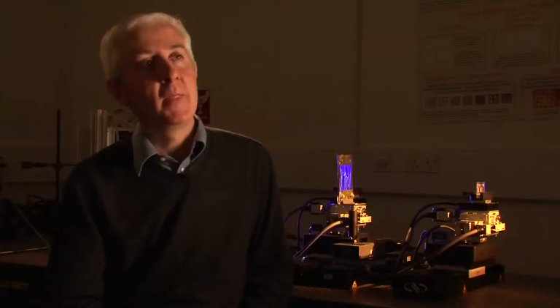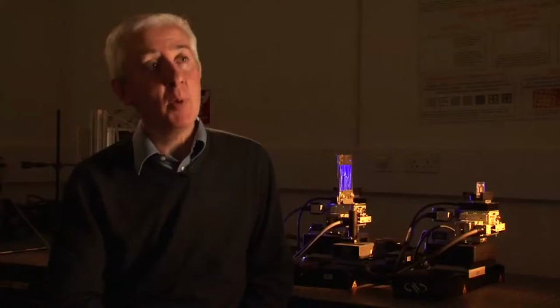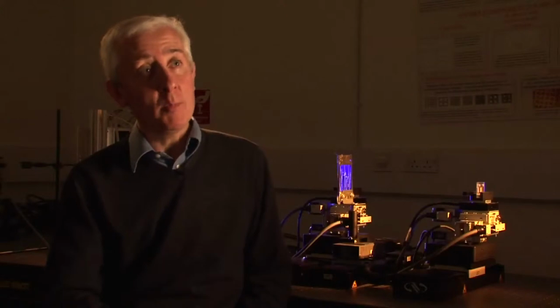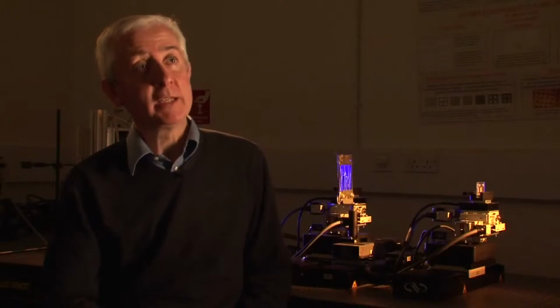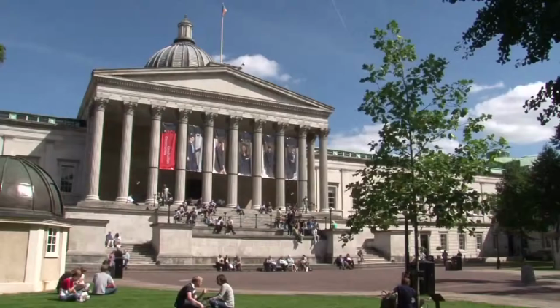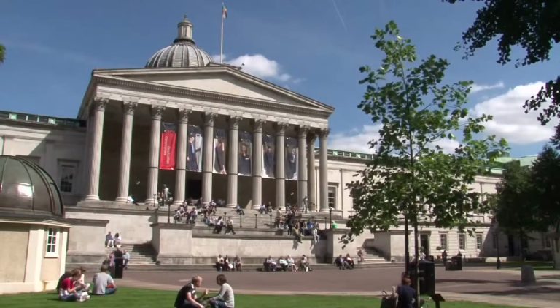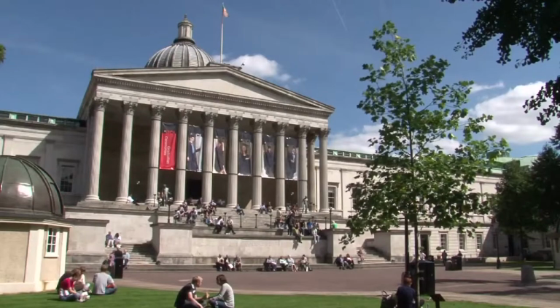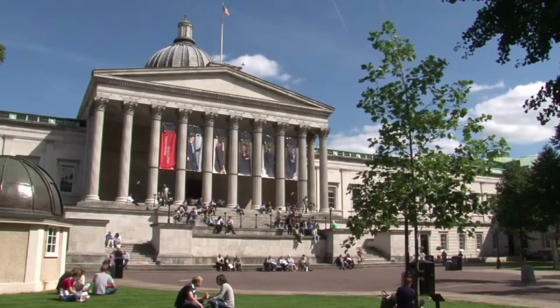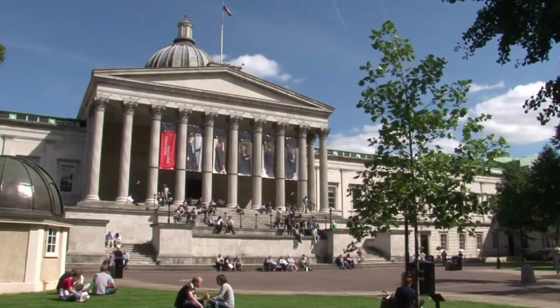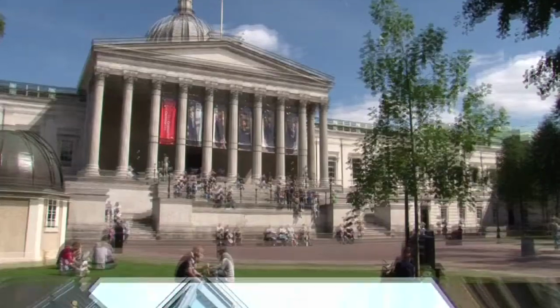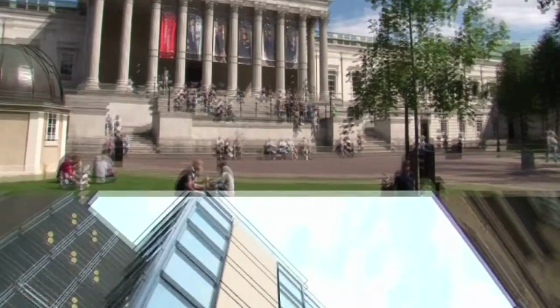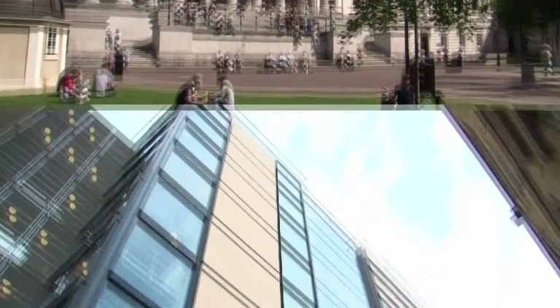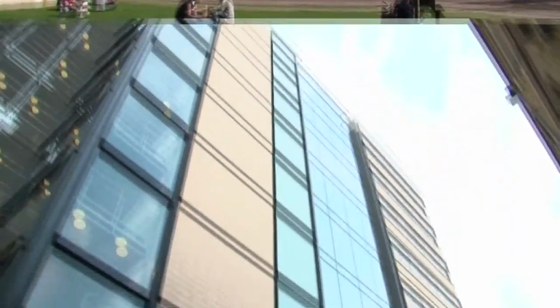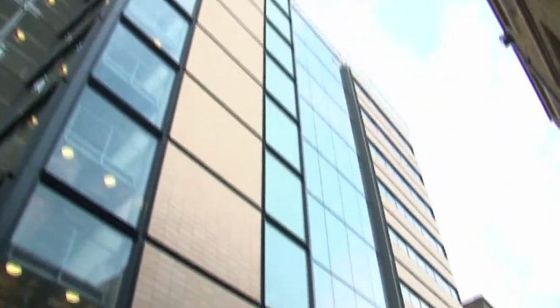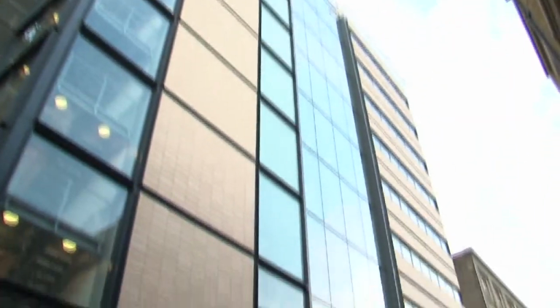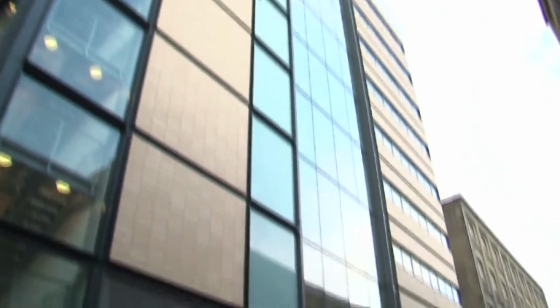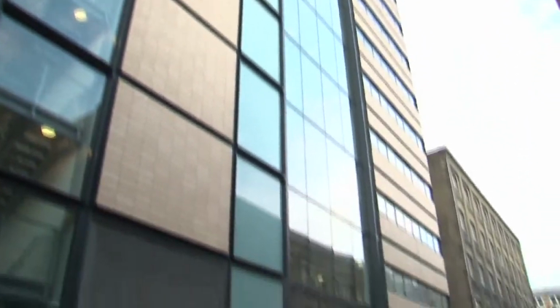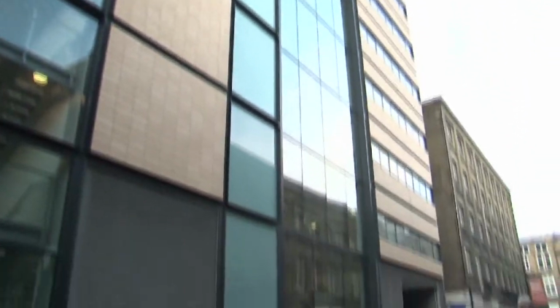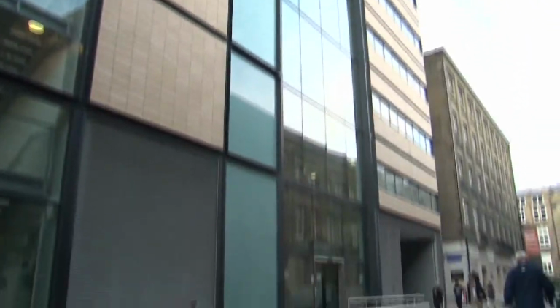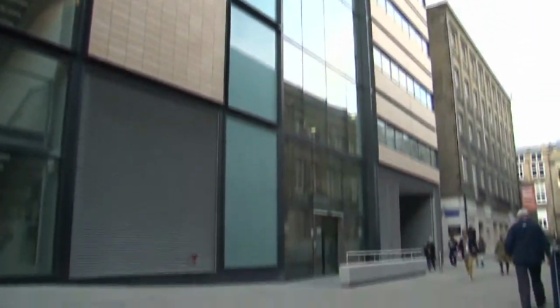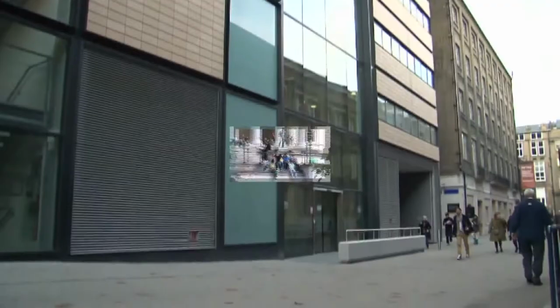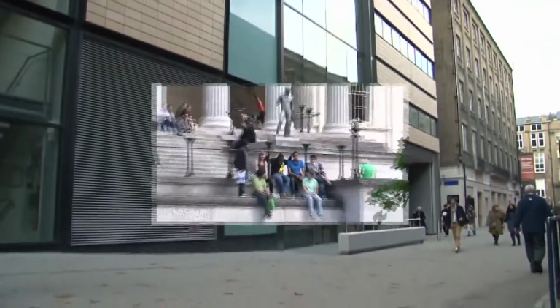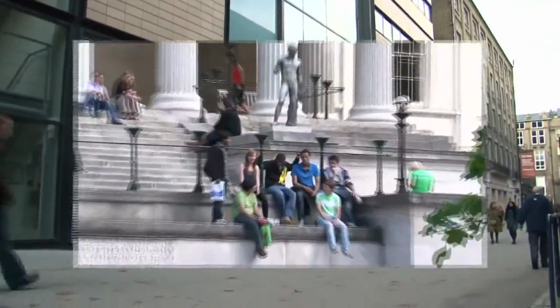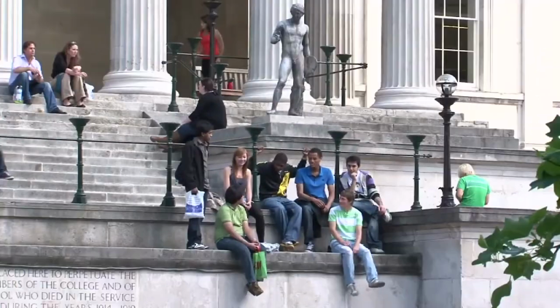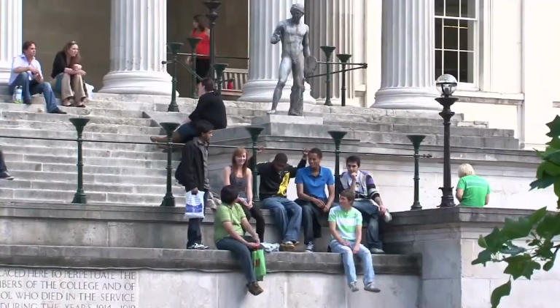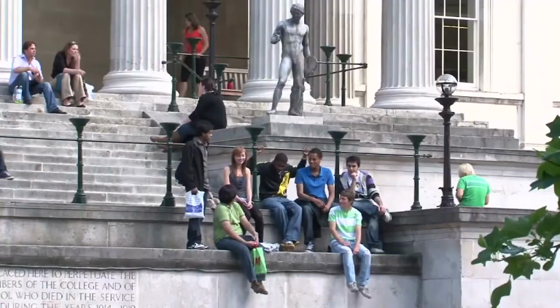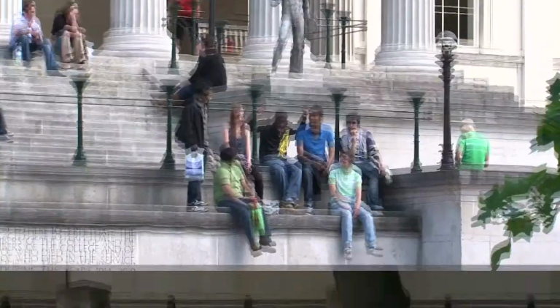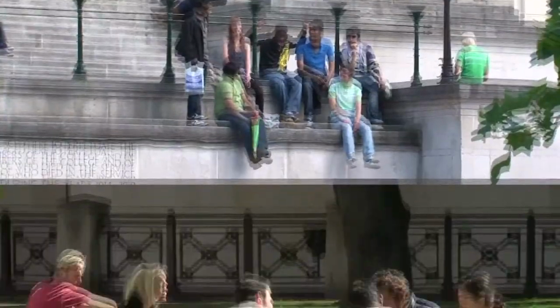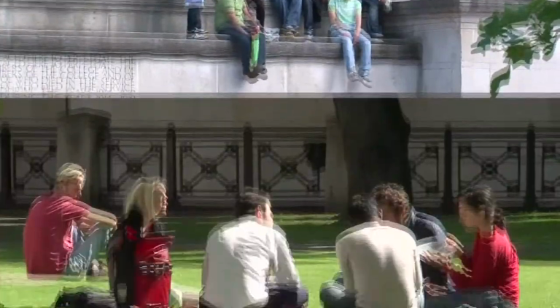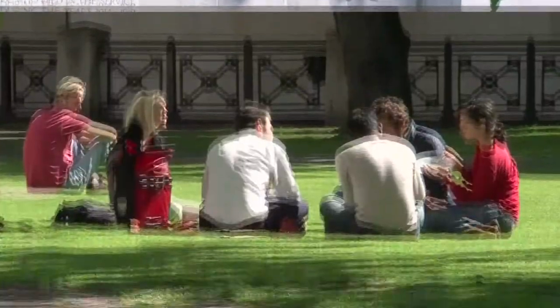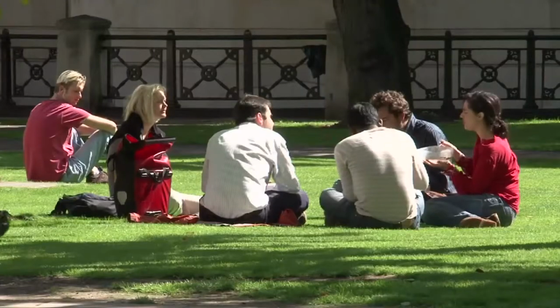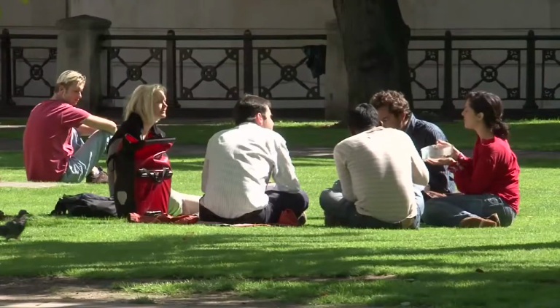The department occupies two floors in the Mallet Place Engineering Building, right in the heart of the Bloomsbury campus of UCL.